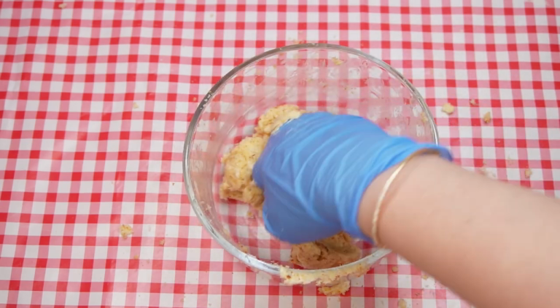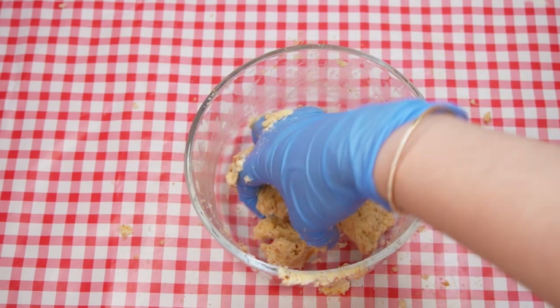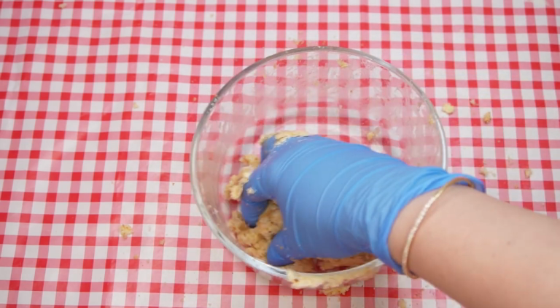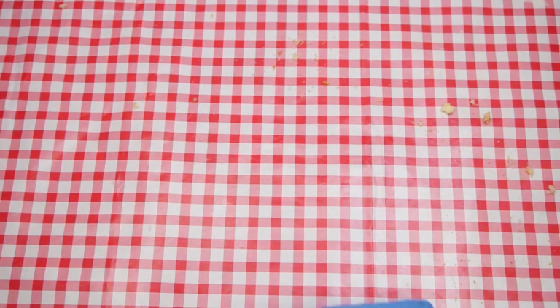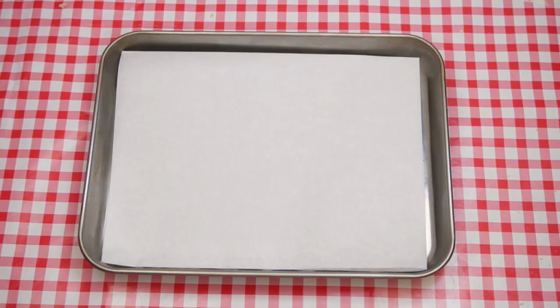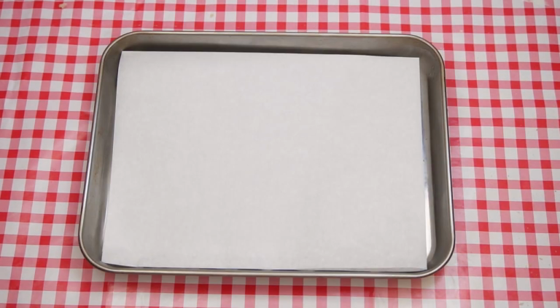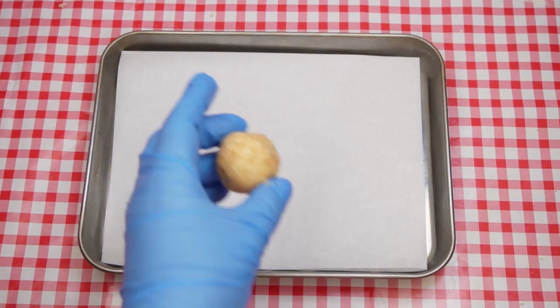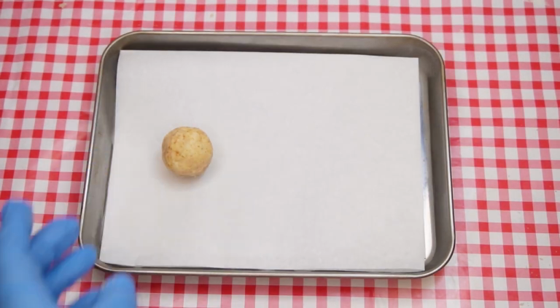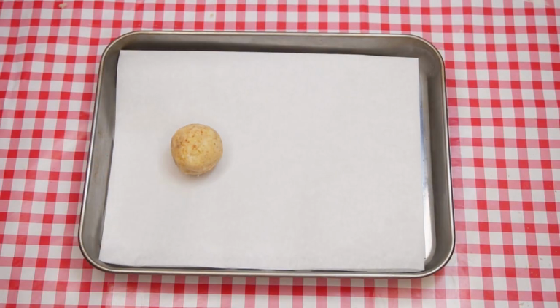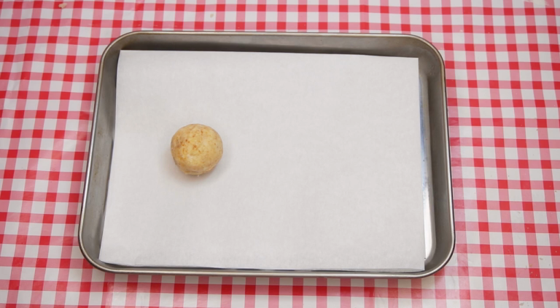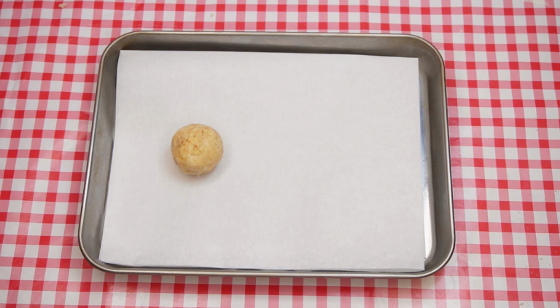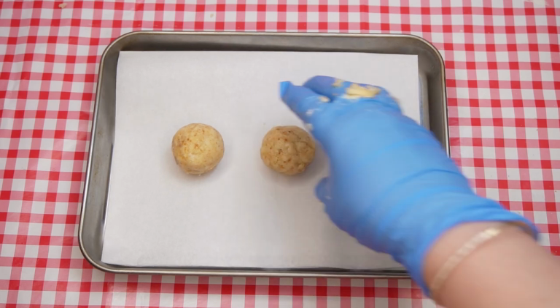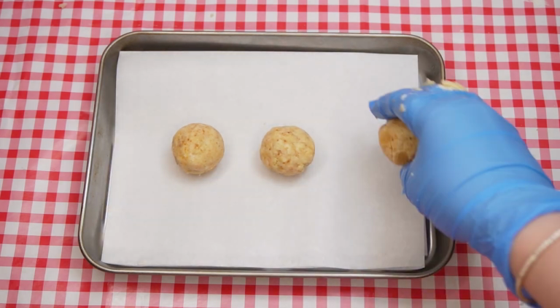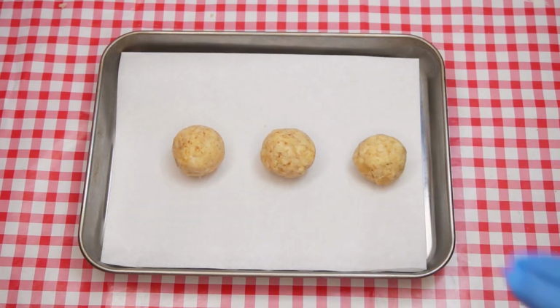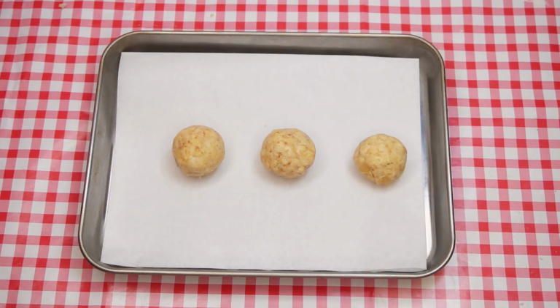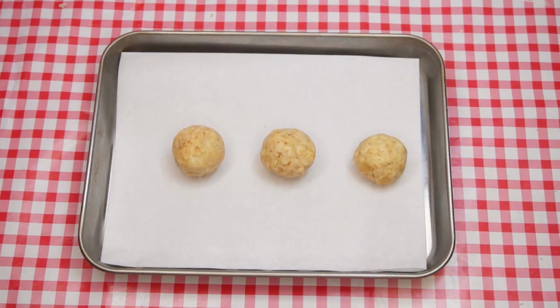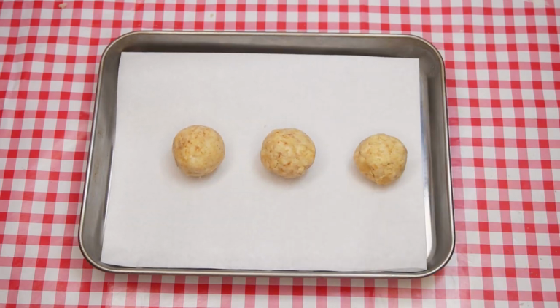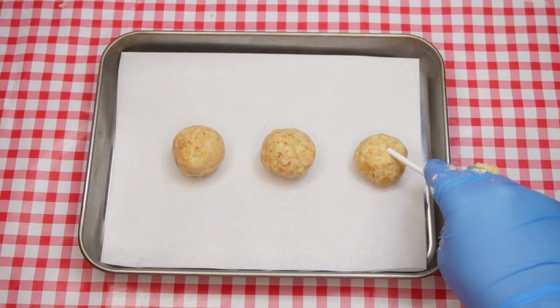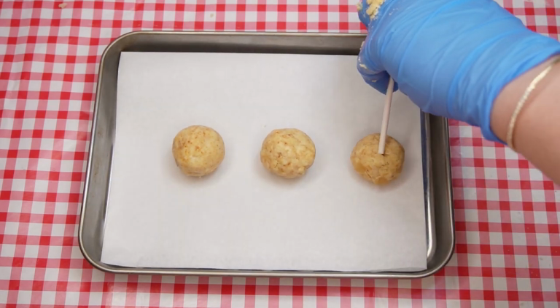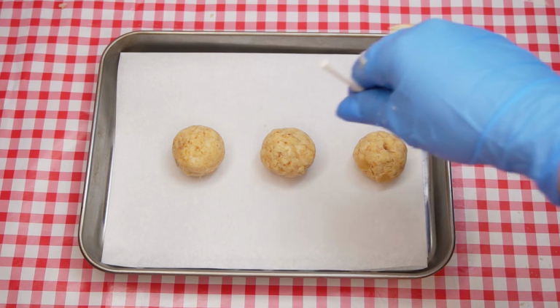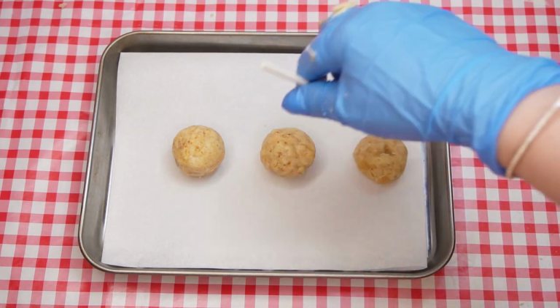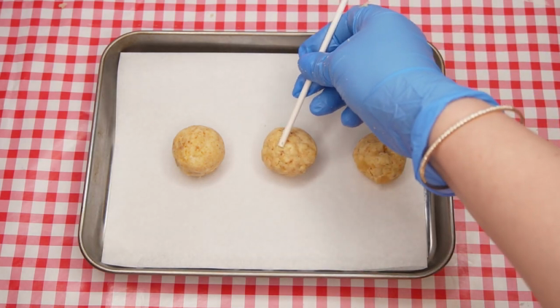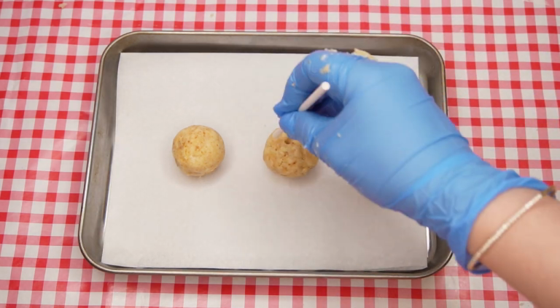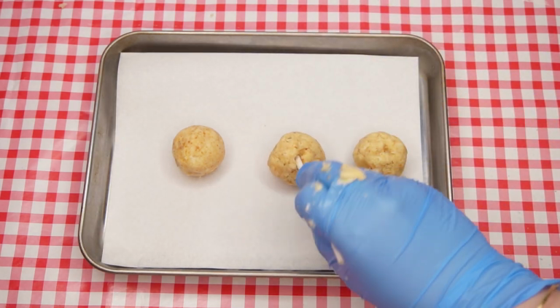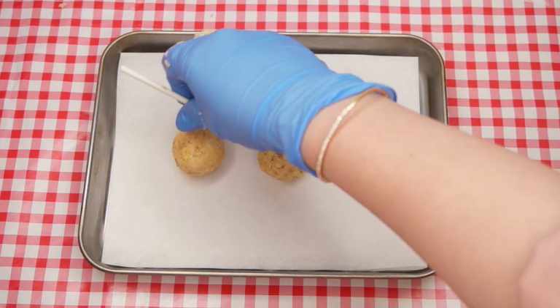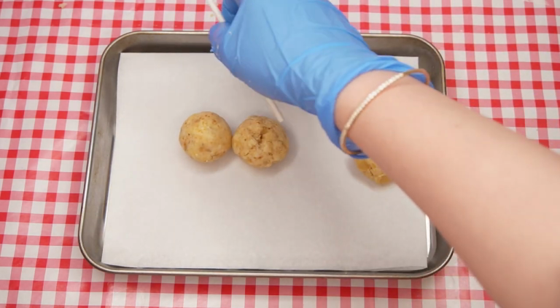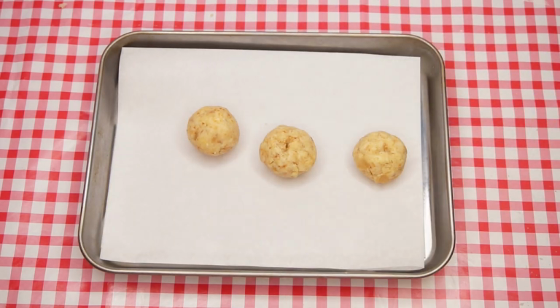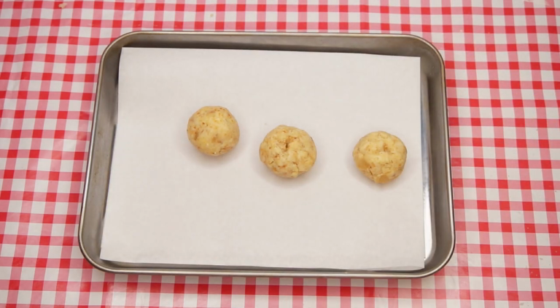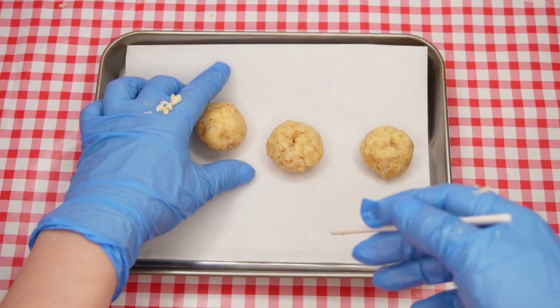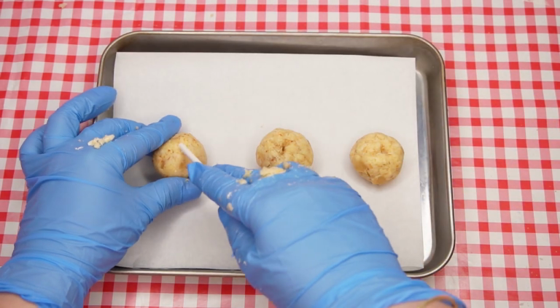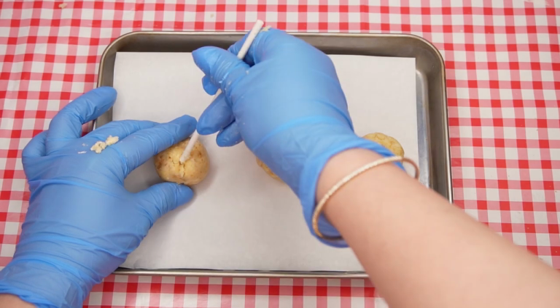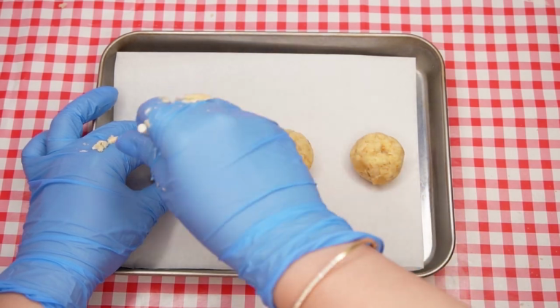Roll the mixture into one-and-a-half-inch balls and place them on a parchment paper lined baking sheet. Use the end of a cake pop stick to carve a small cavity at the top of each ball to resemble the top of an apple. Place the cake balls into the freezer to harden.